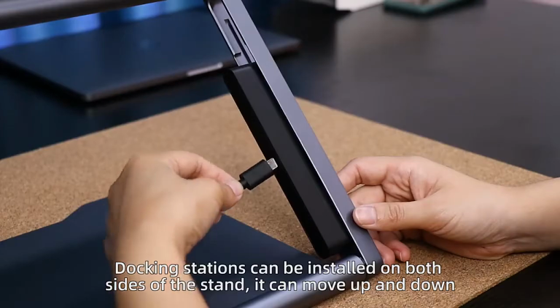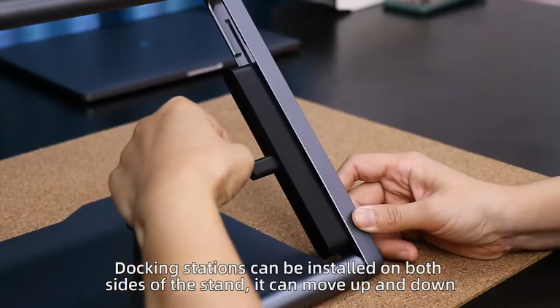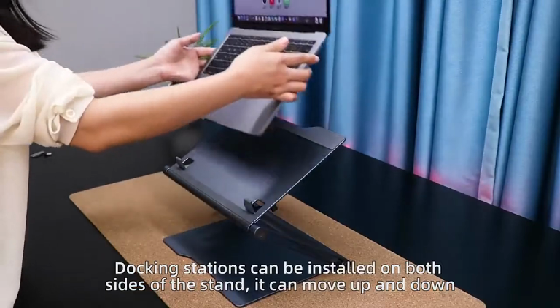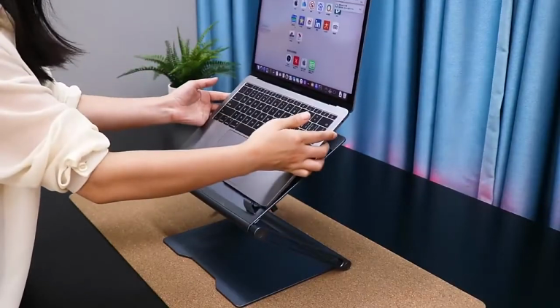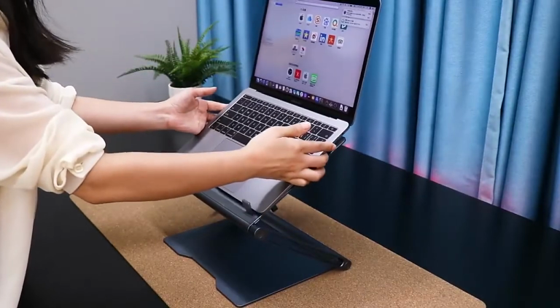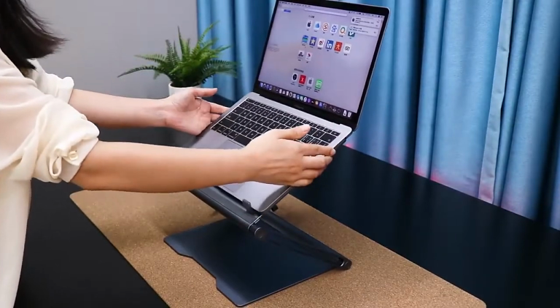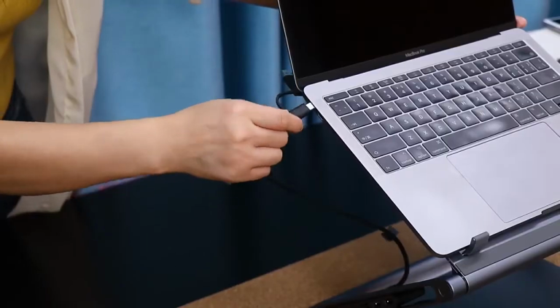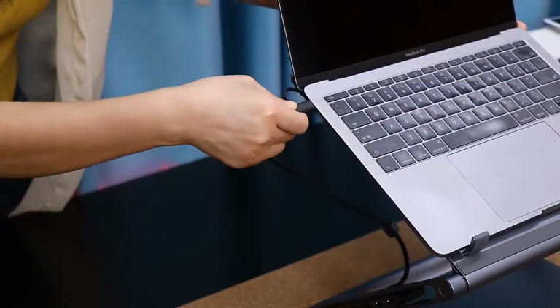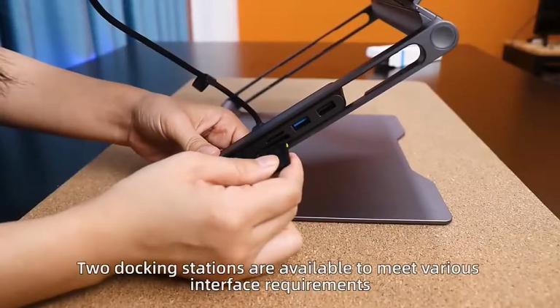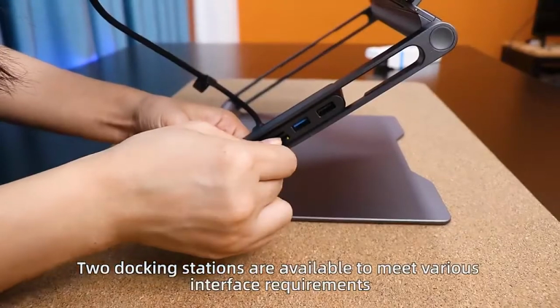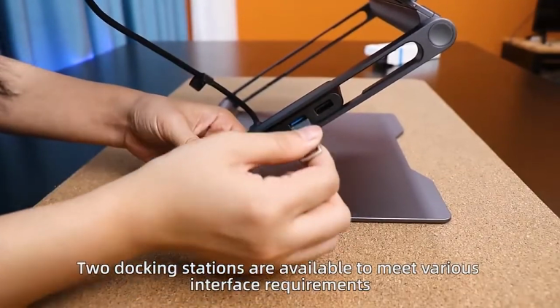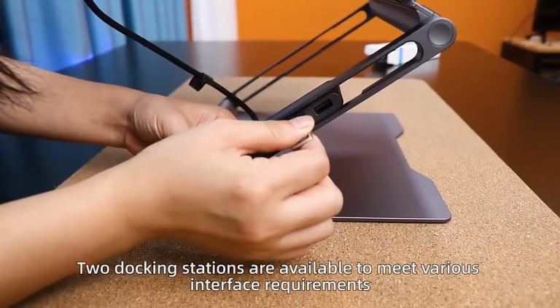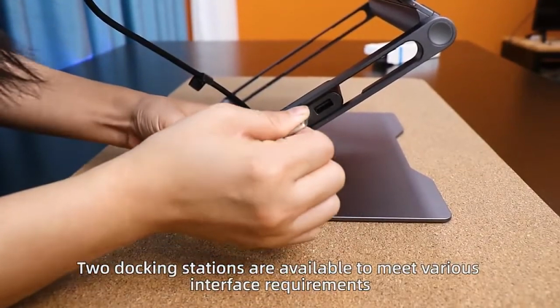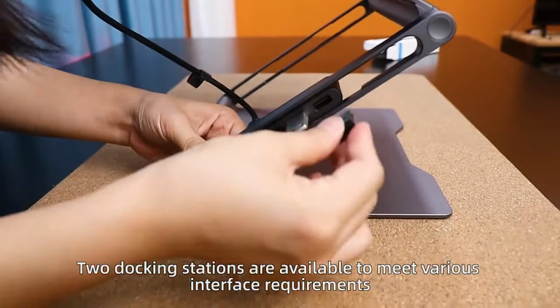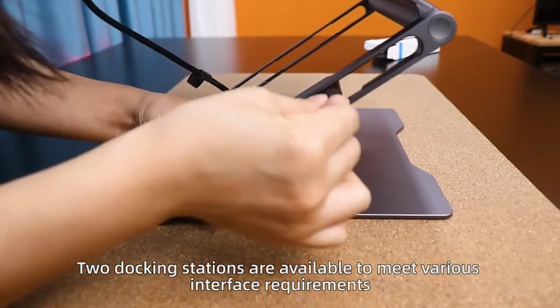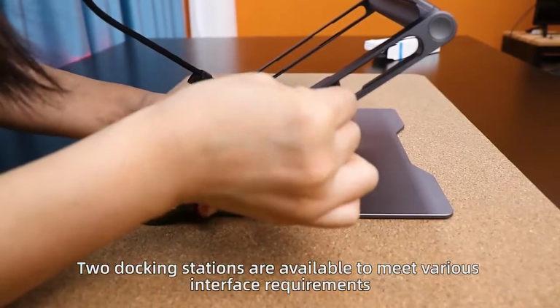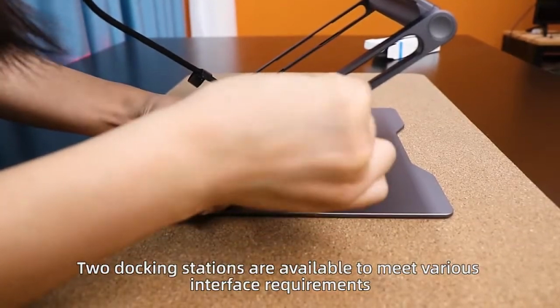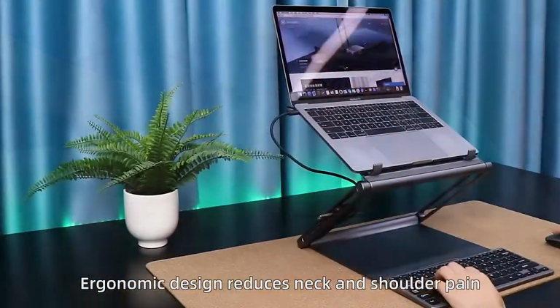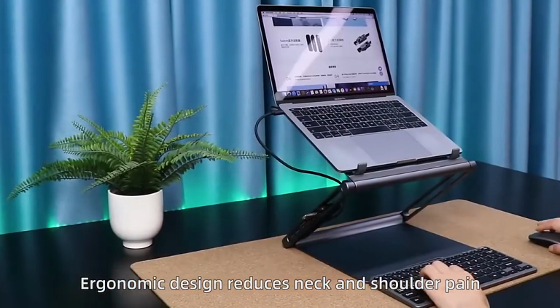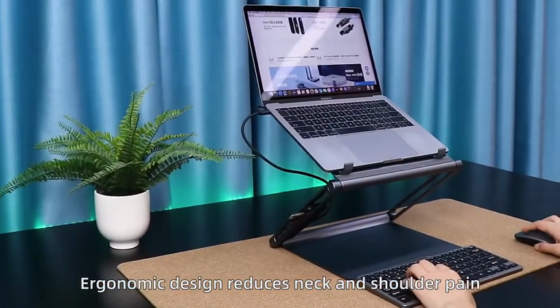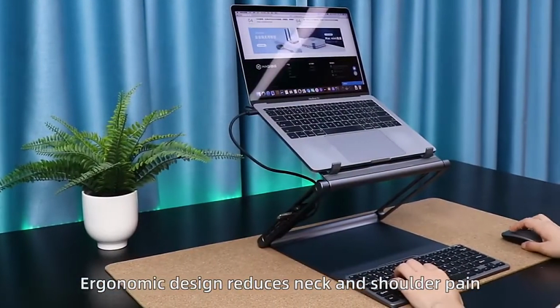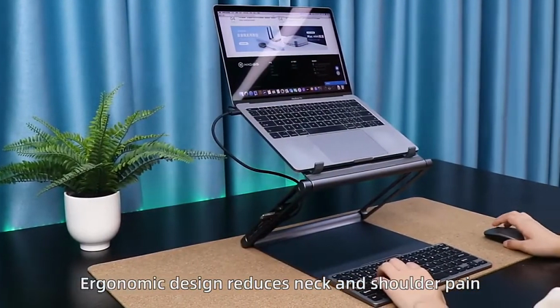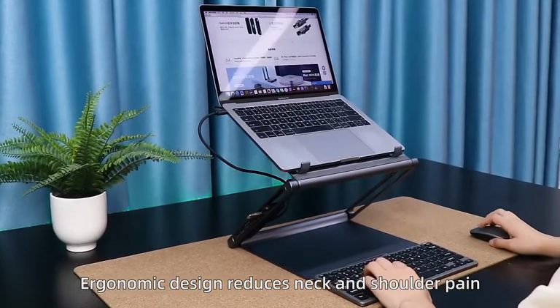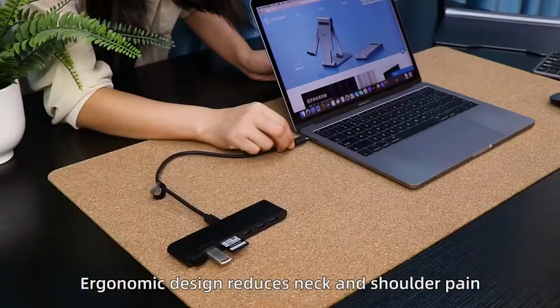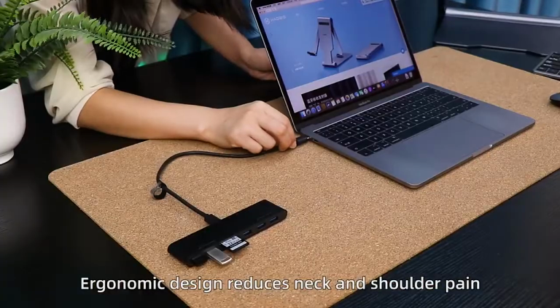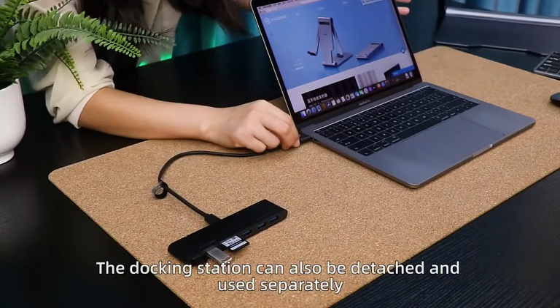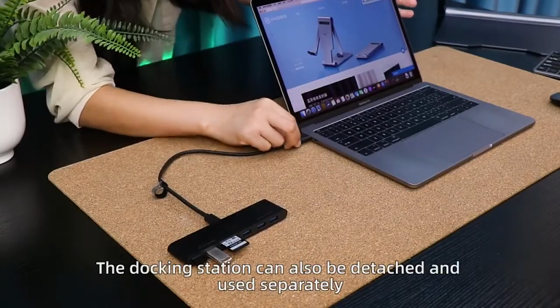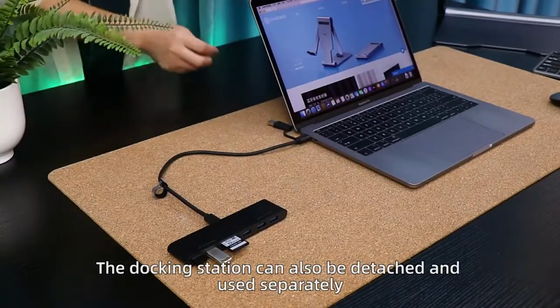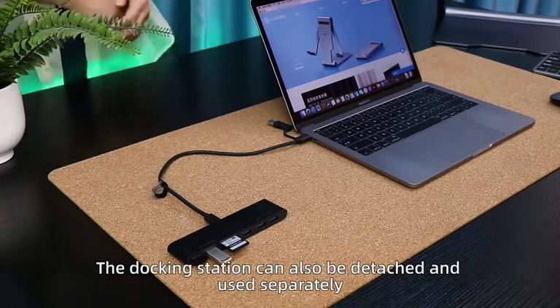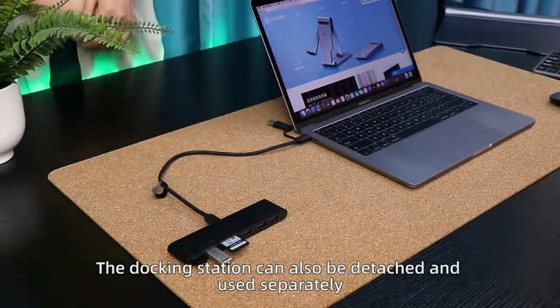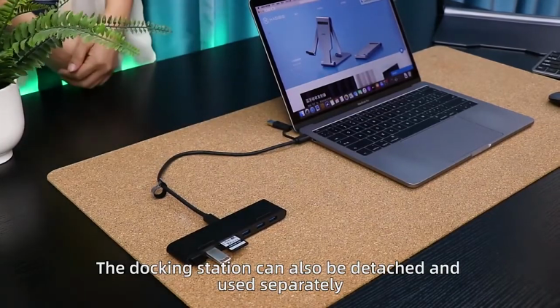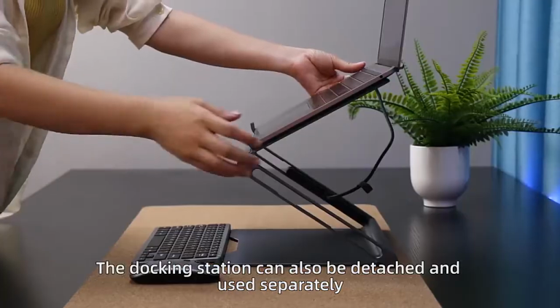It can move up and down. Two docking stations are available to meet various interface requirements. Ergonomic design reduces neck and shoulder pain. The docking station can also be detached and used separately.